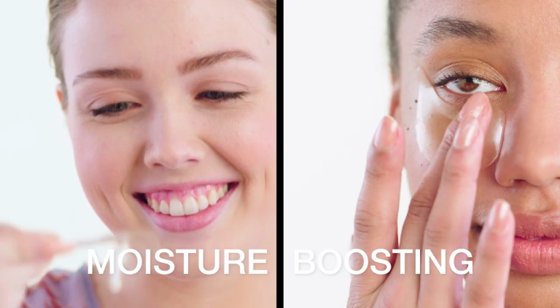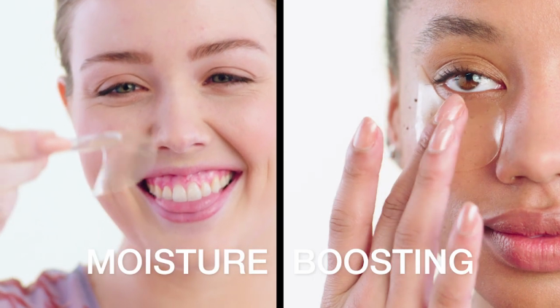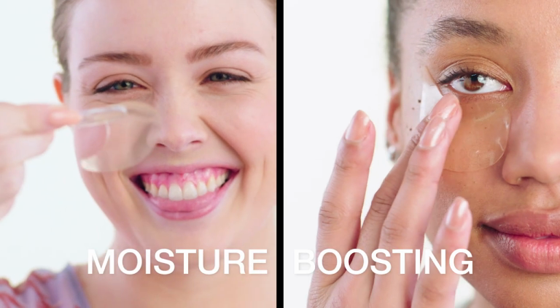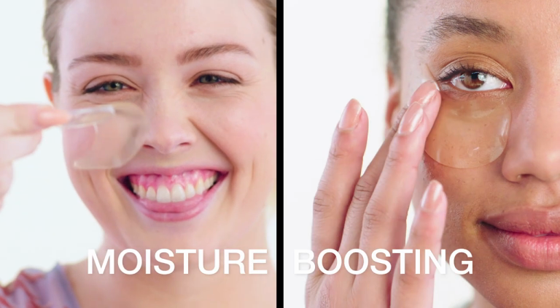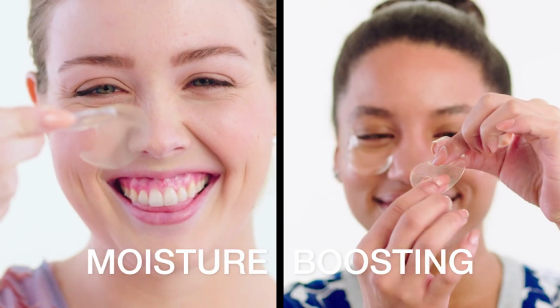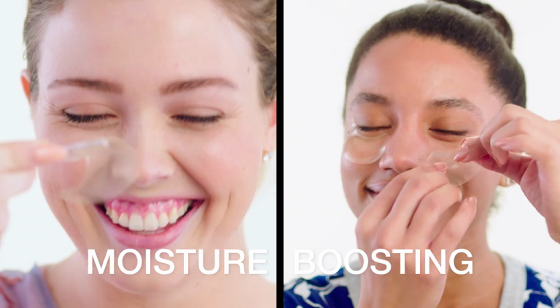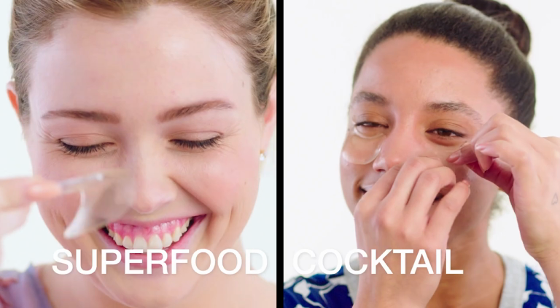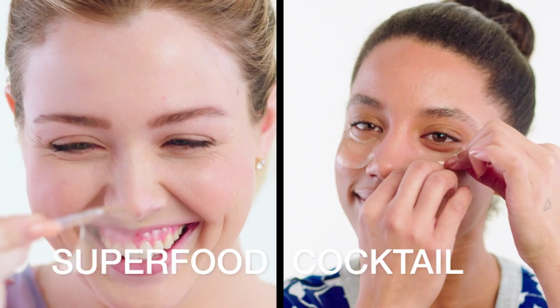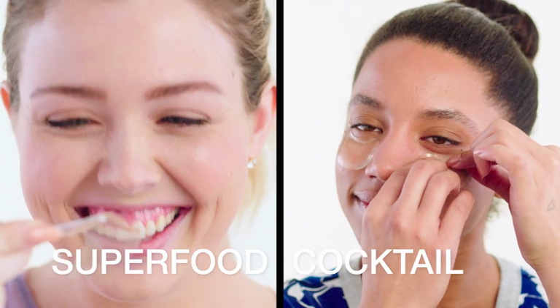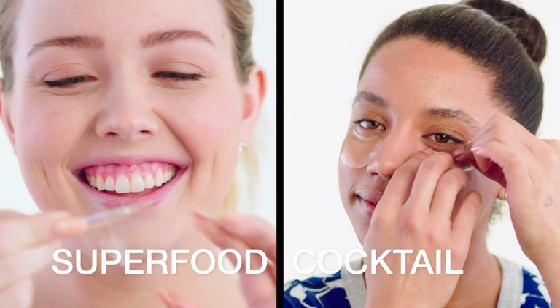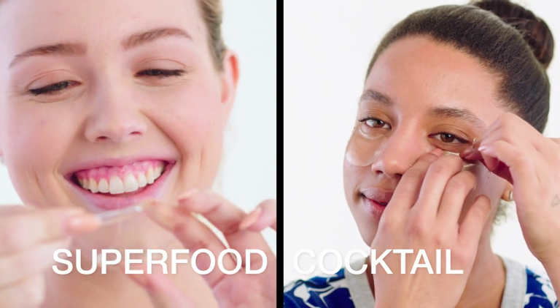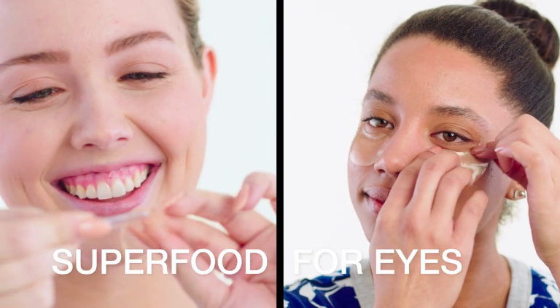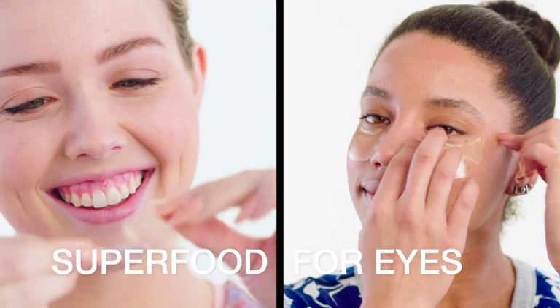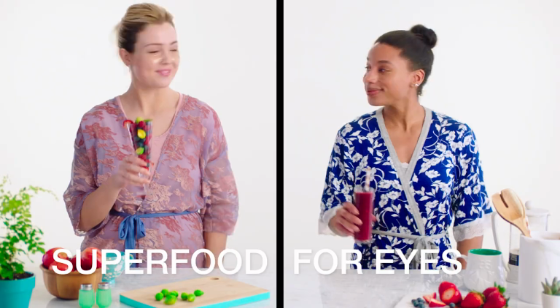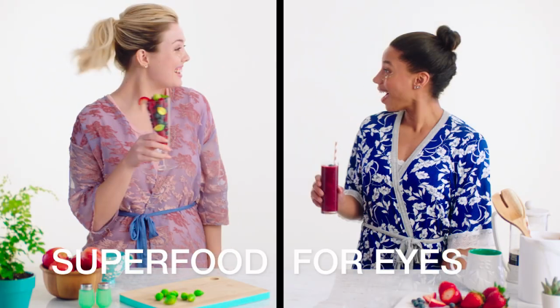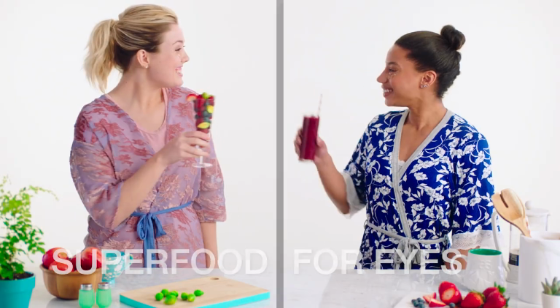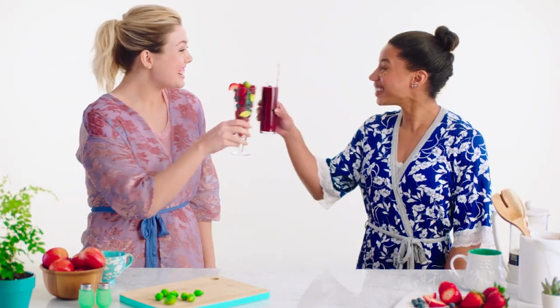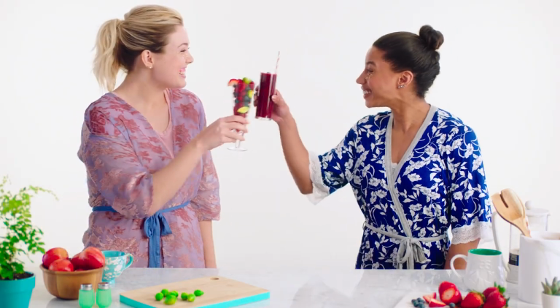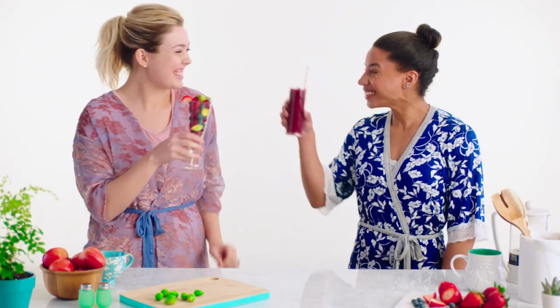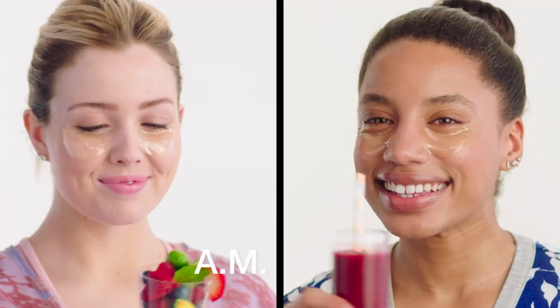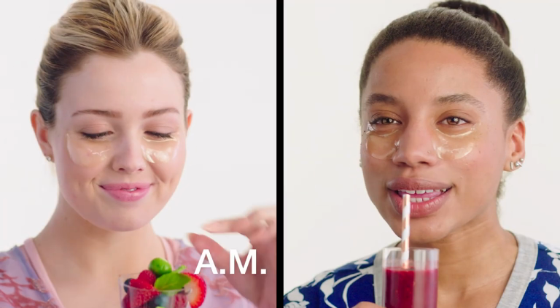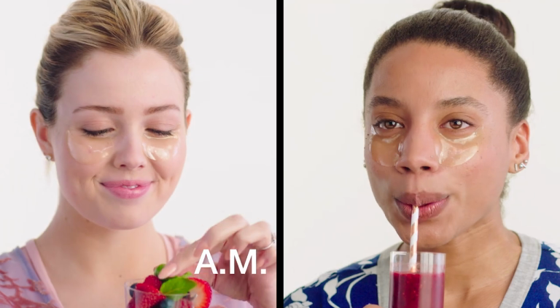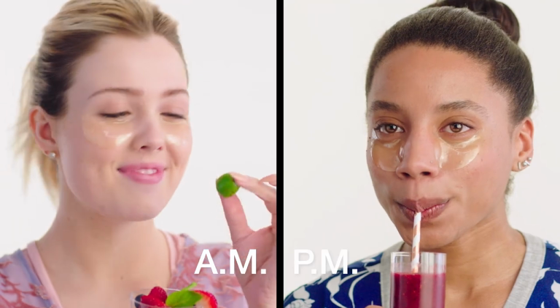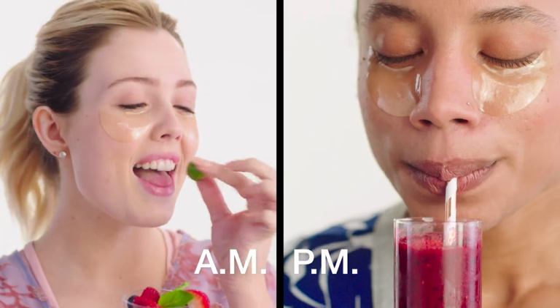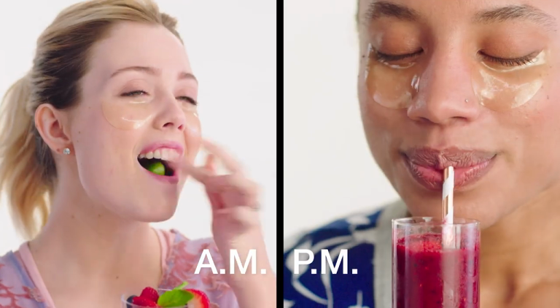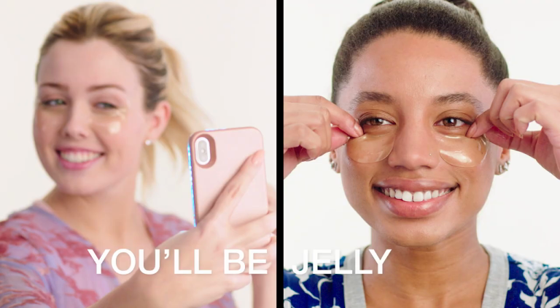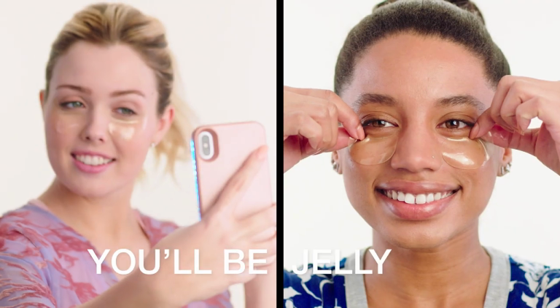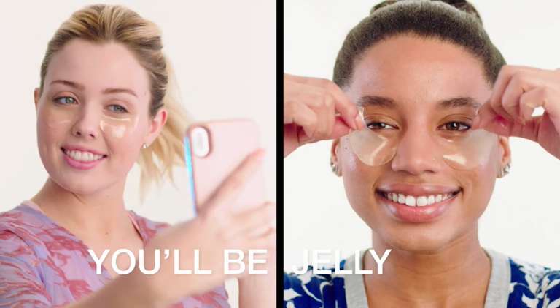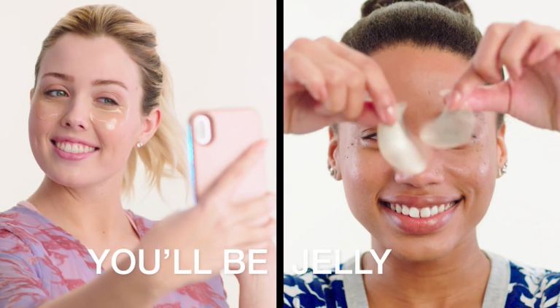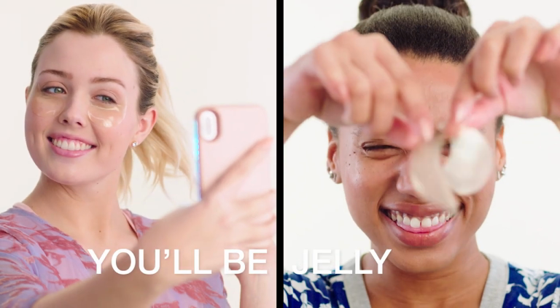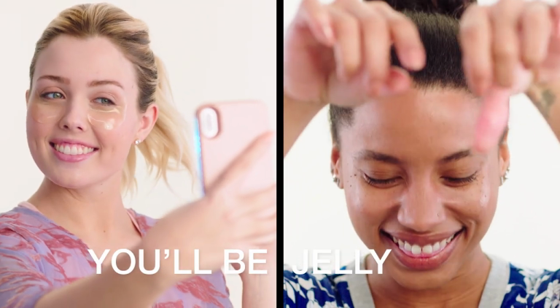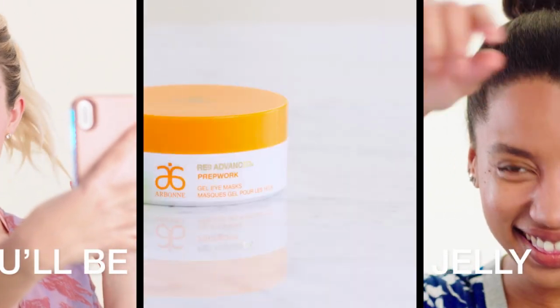Then, indulge in a moisture-boosting superfood cocktail for your eyes. A.M. or P.M. You'll be gelling for PrepWork gel eye masks.